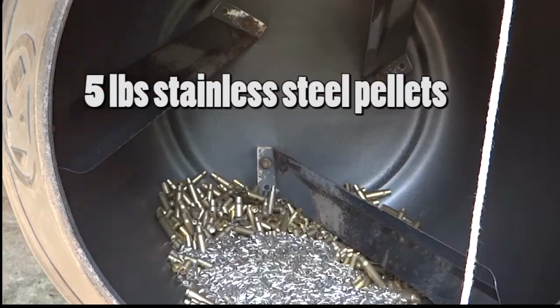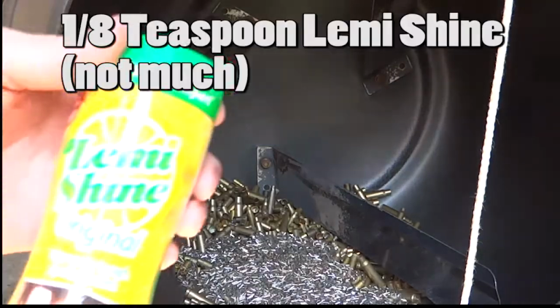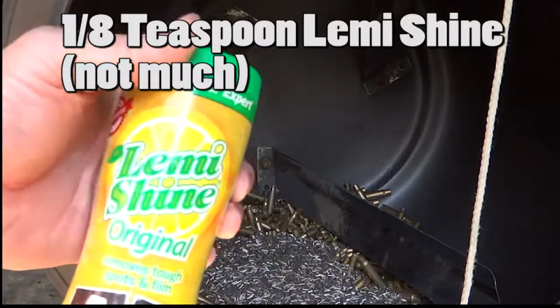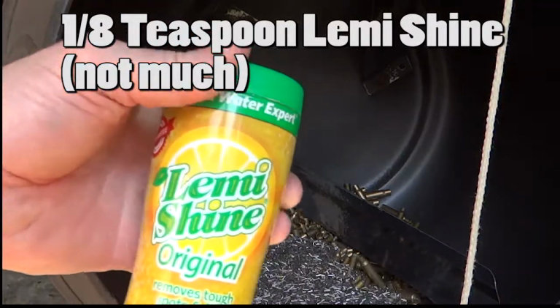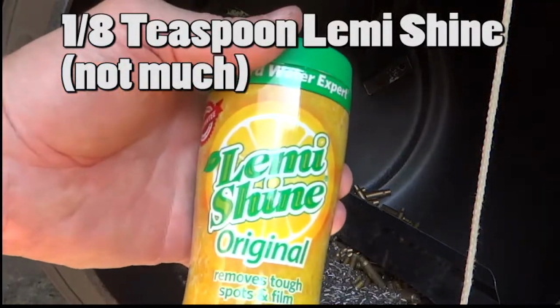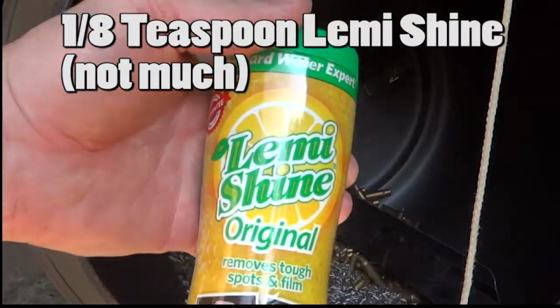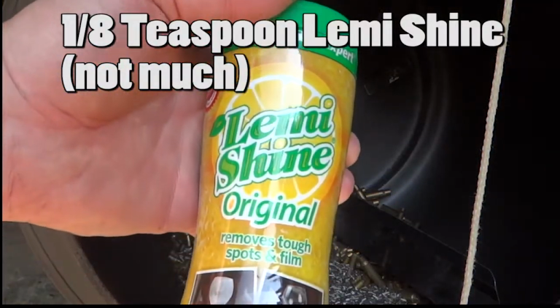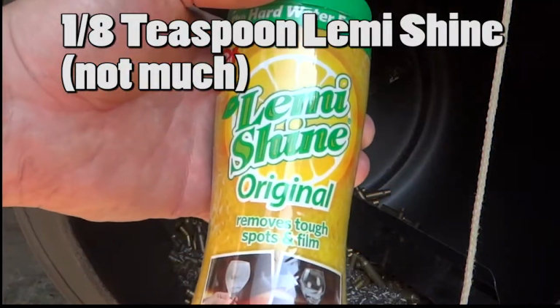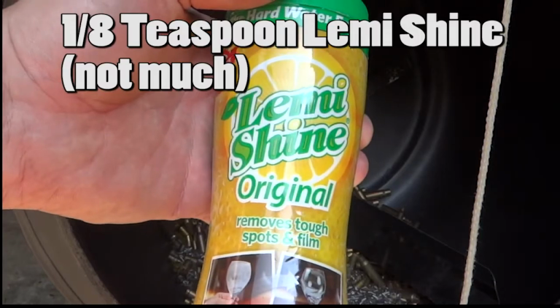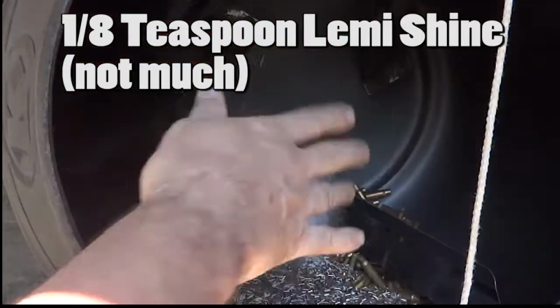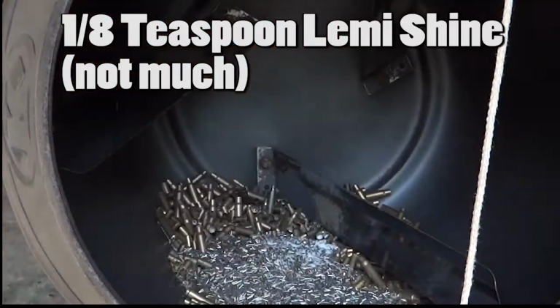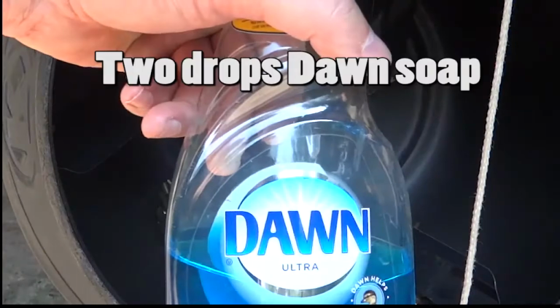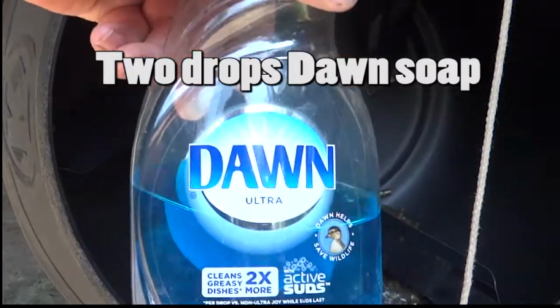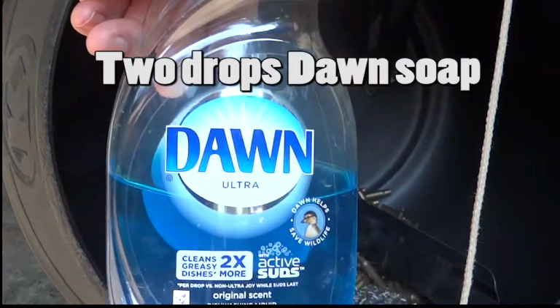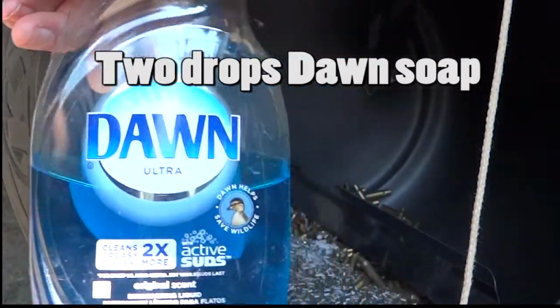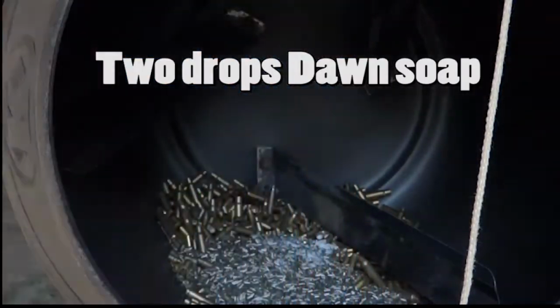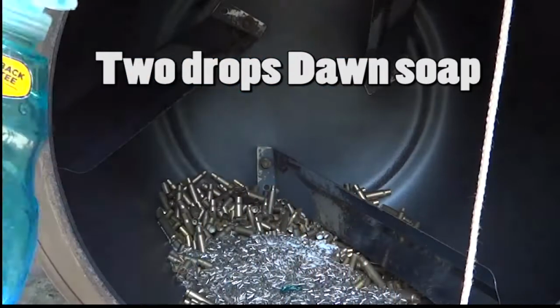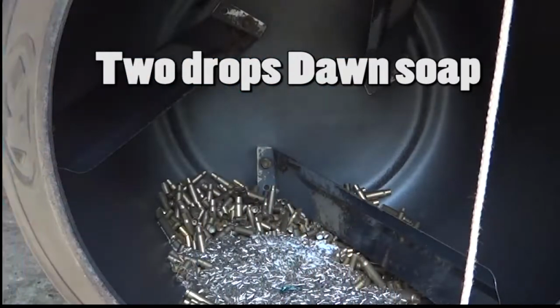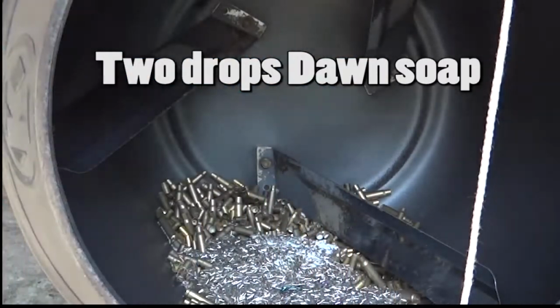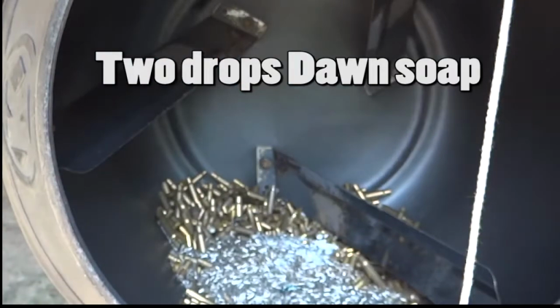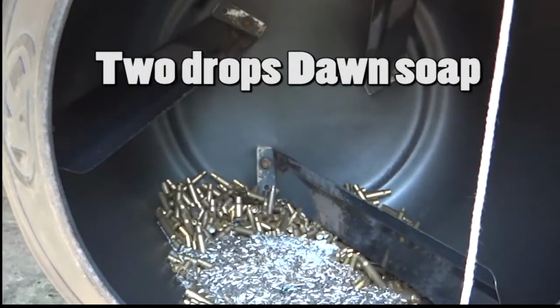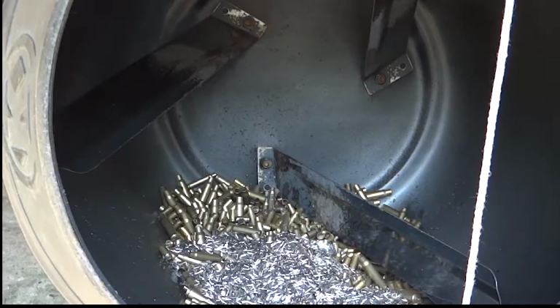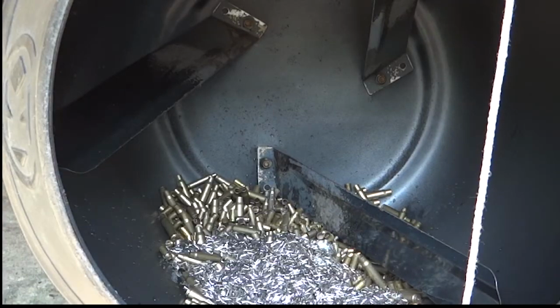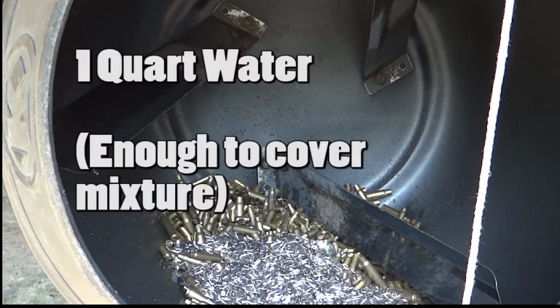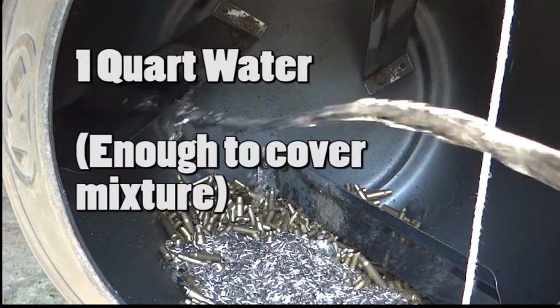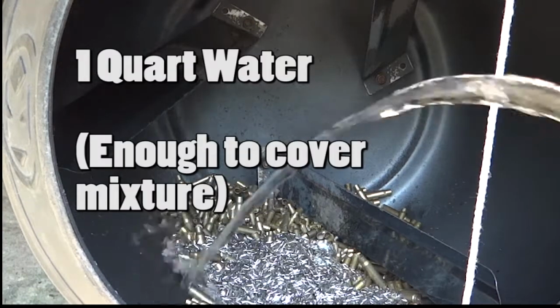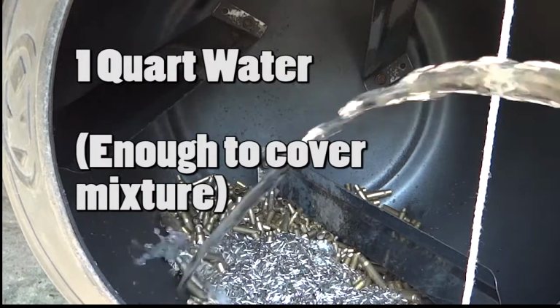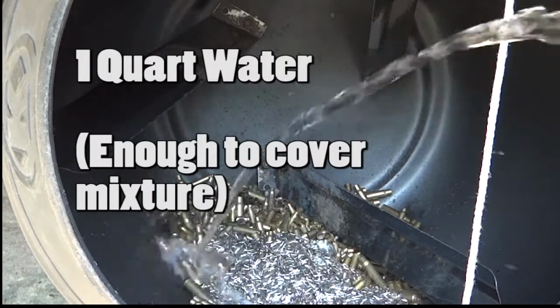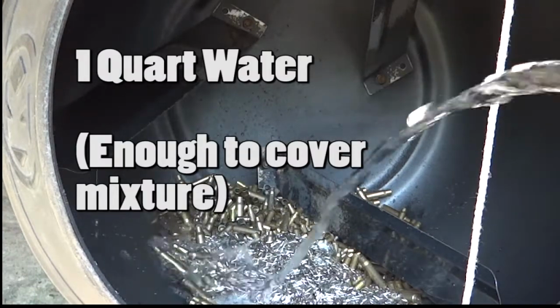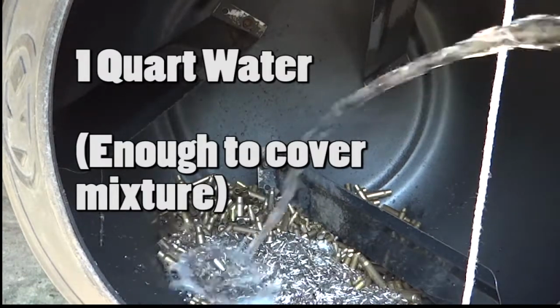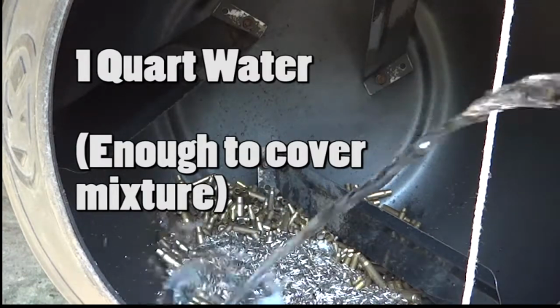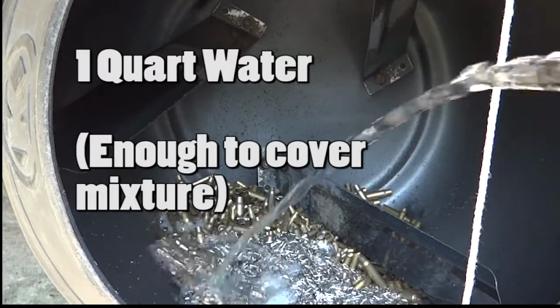We're going to add Lemi Shine and Dawn dishwashing liquid to this — just a few drops of that. Then we're going to add our water.